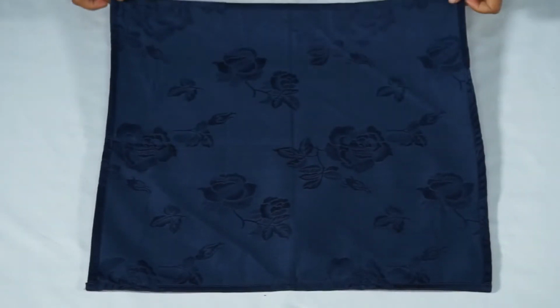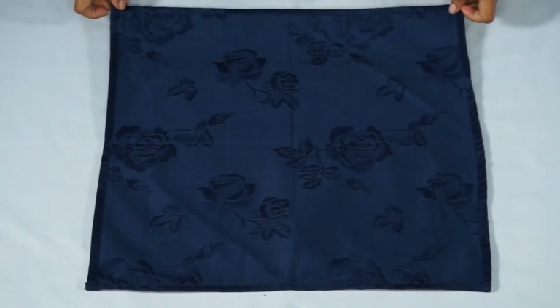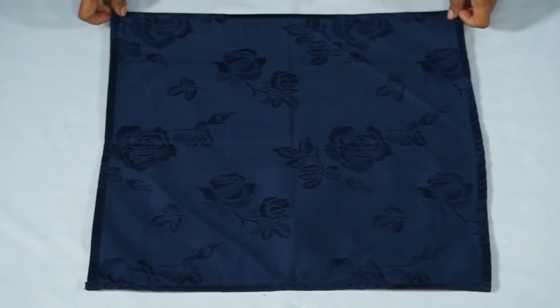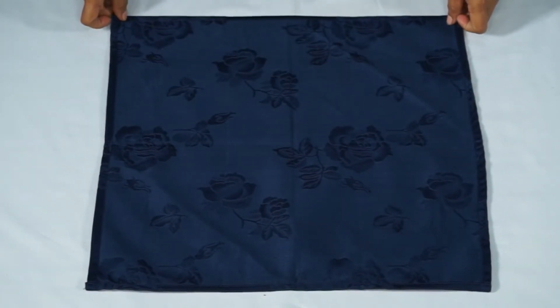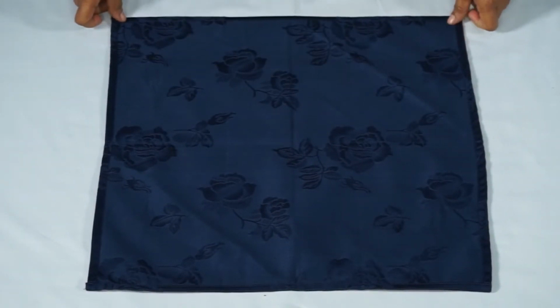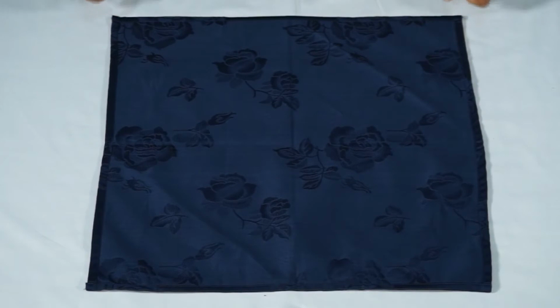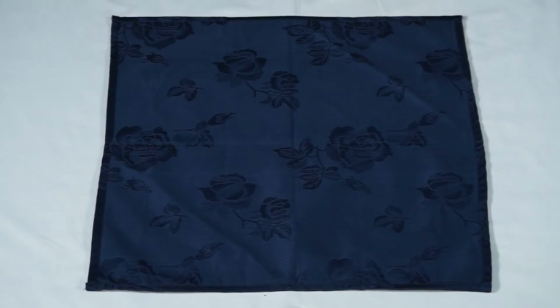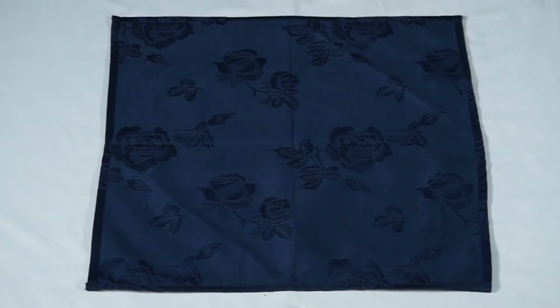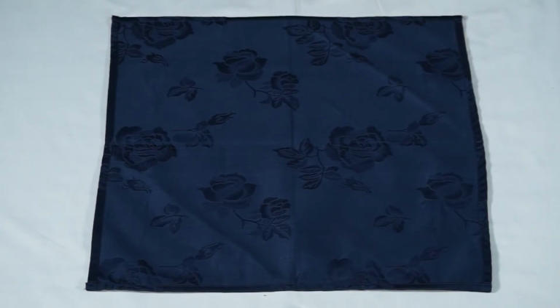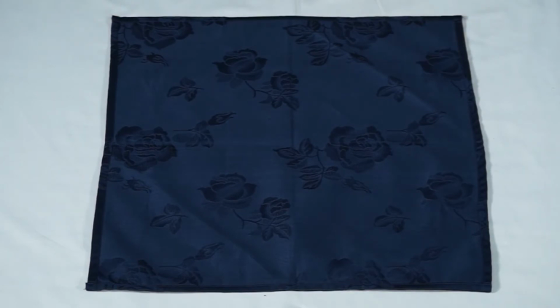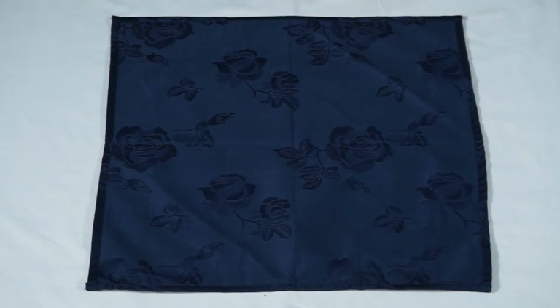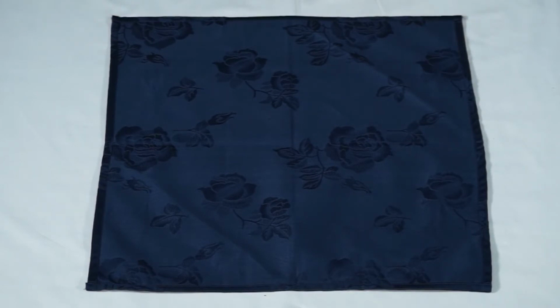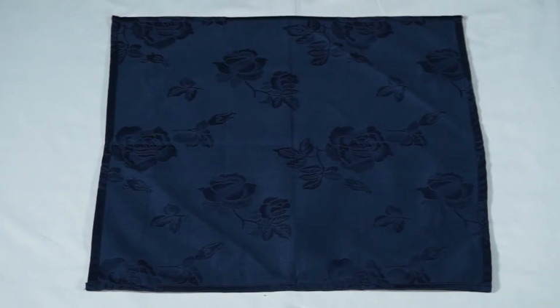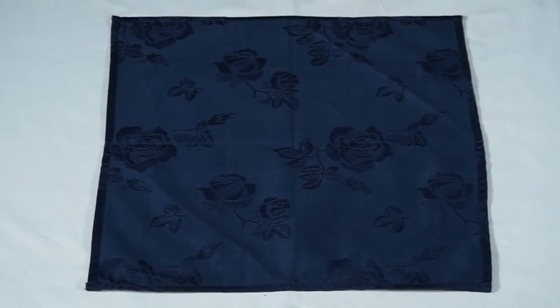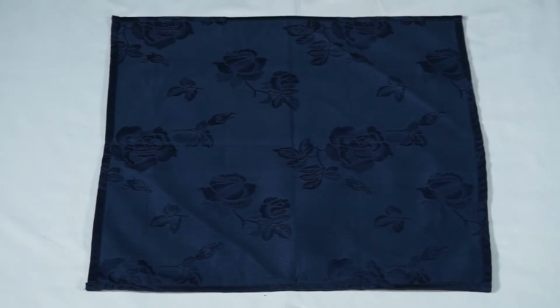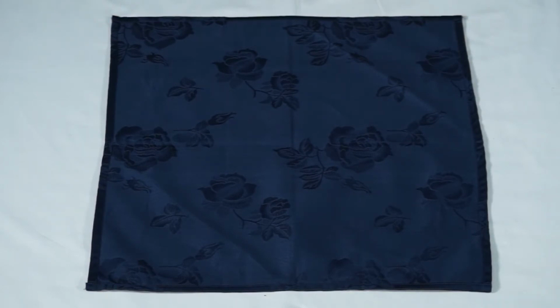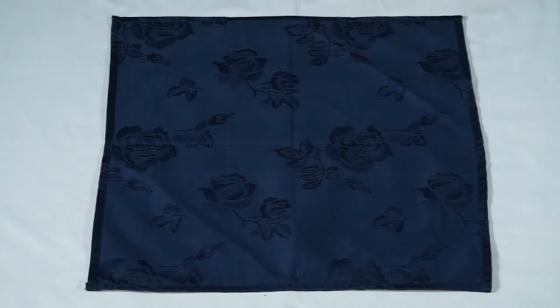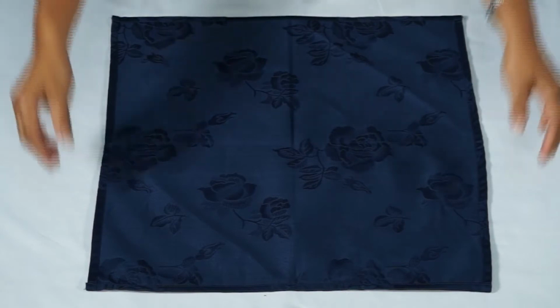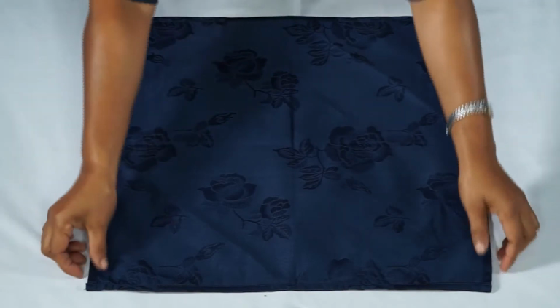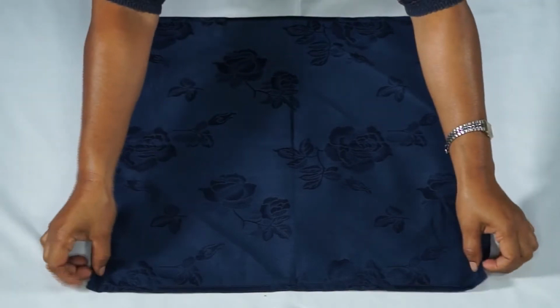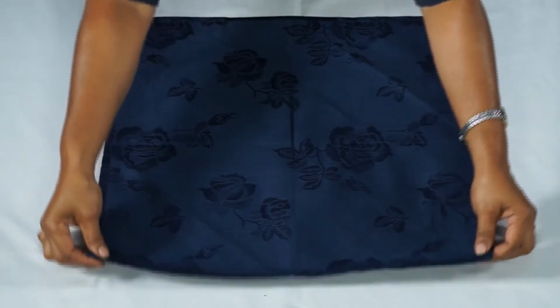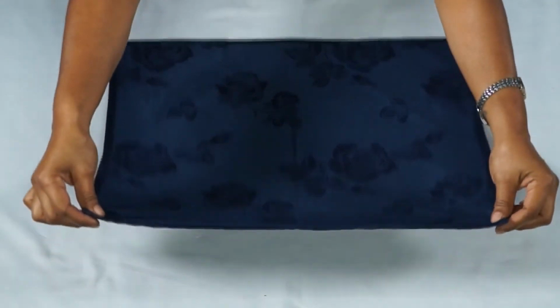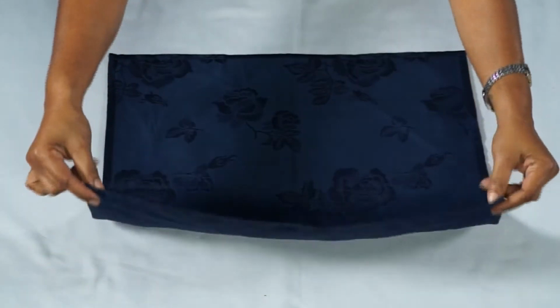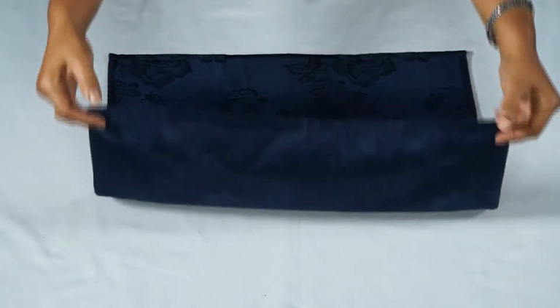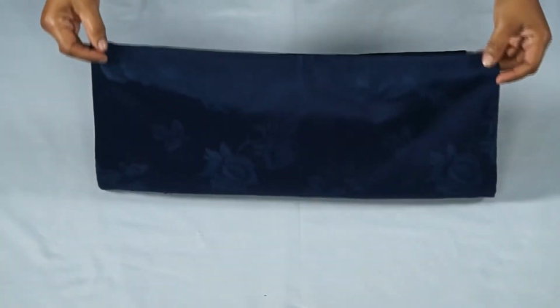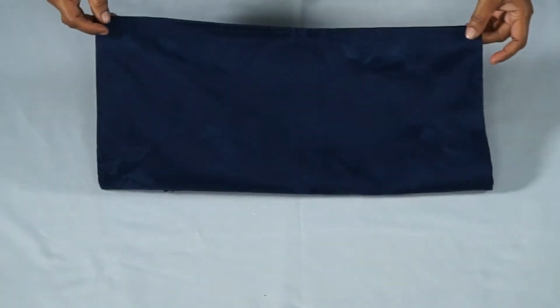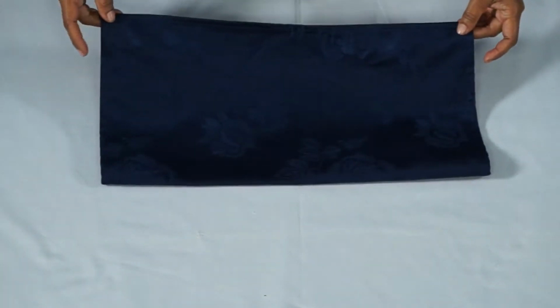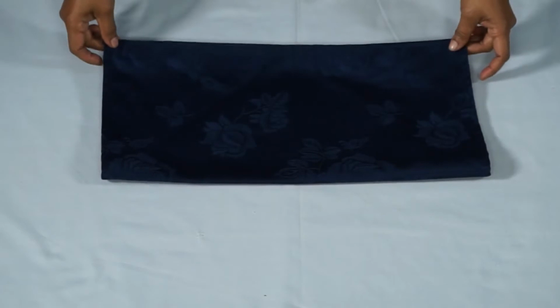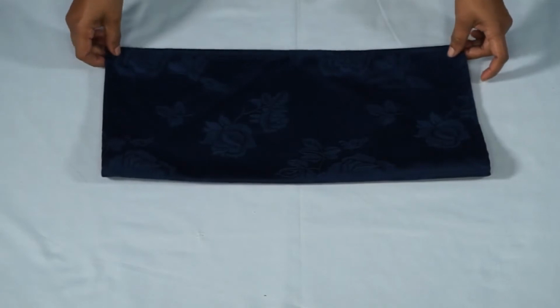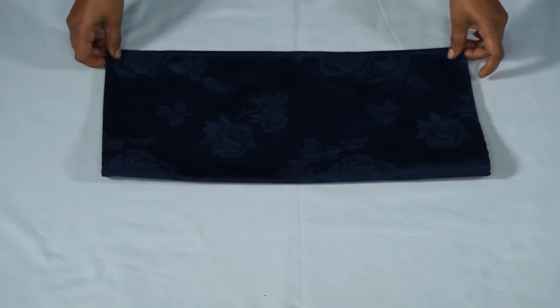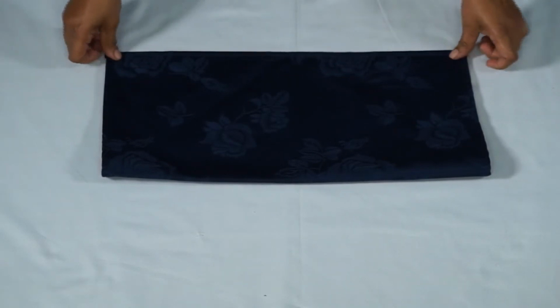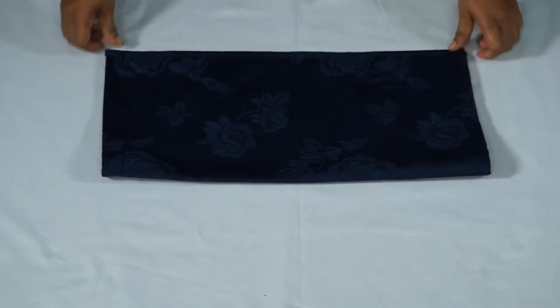Lay the napkin face down in front of you. Fold the napkin in half so the open end is facing towards you.